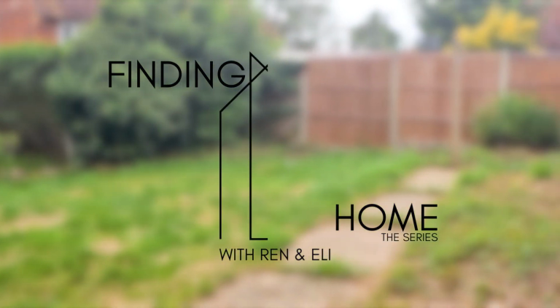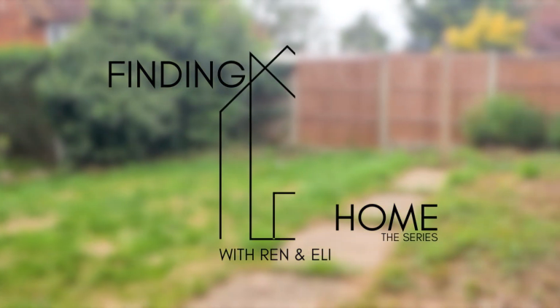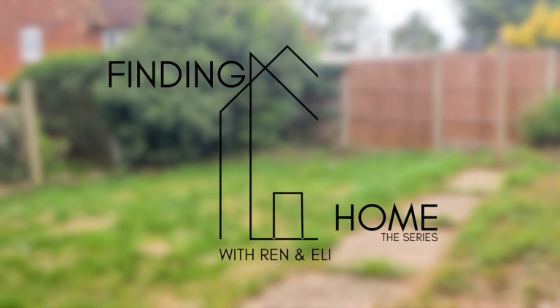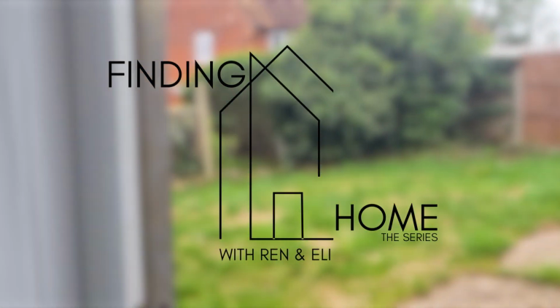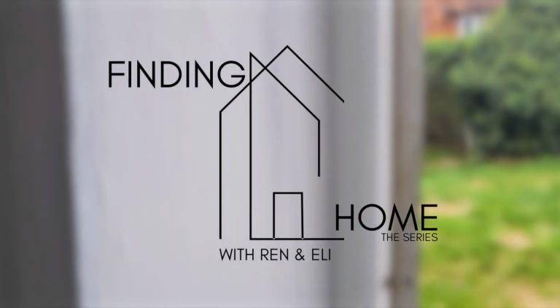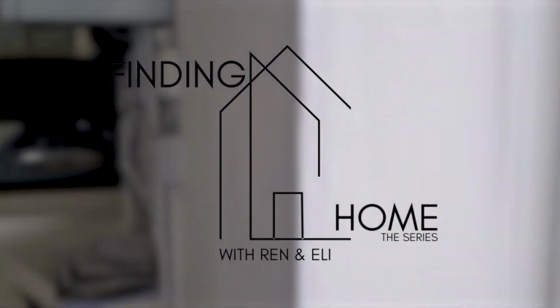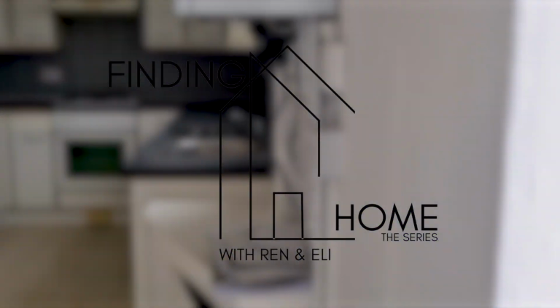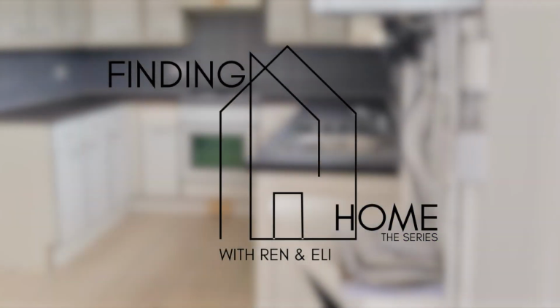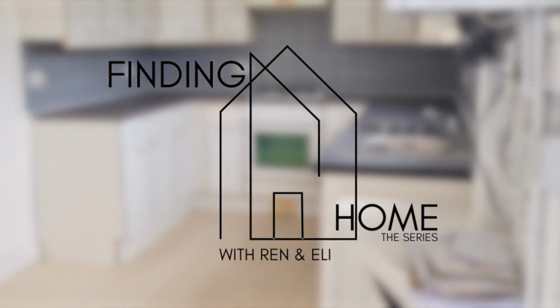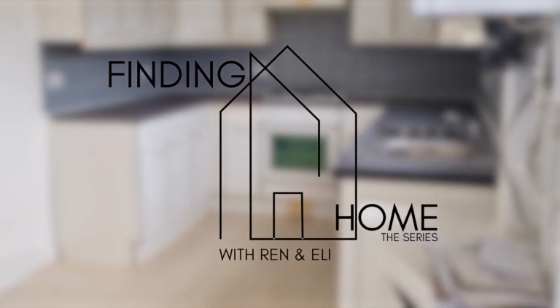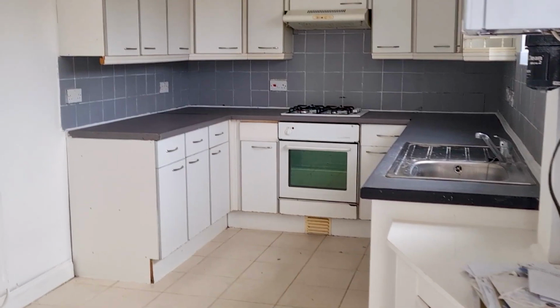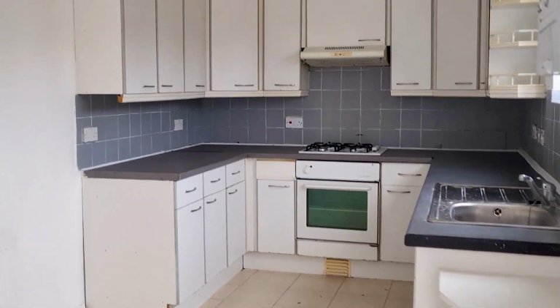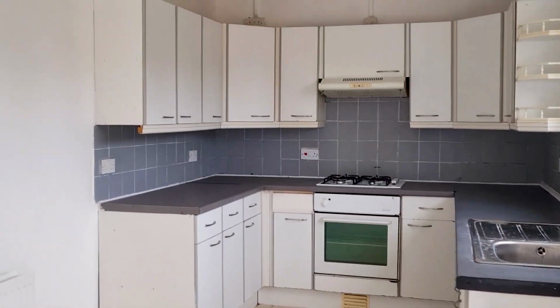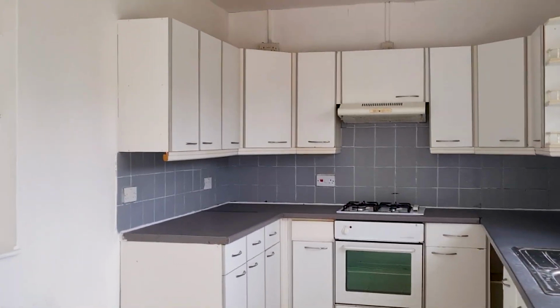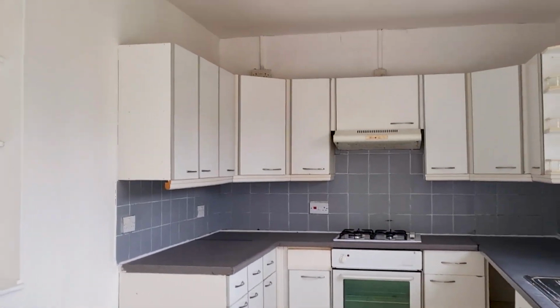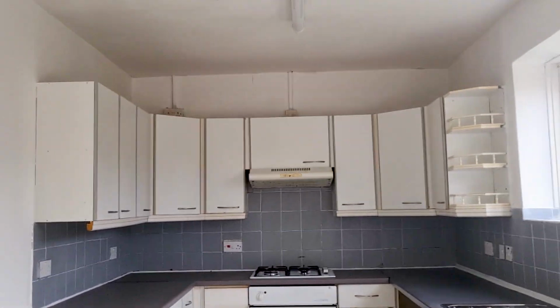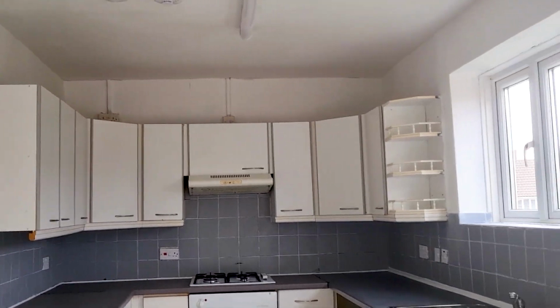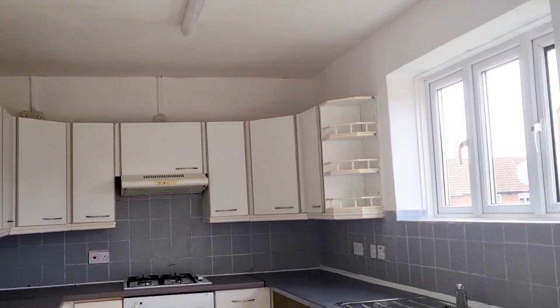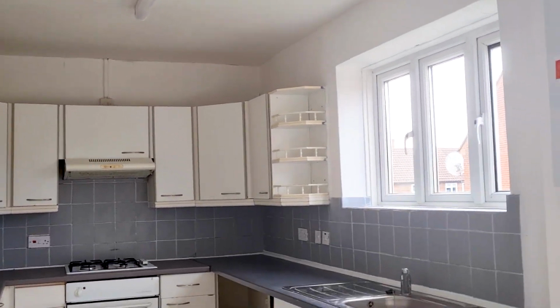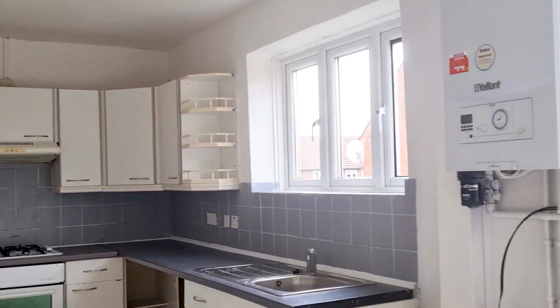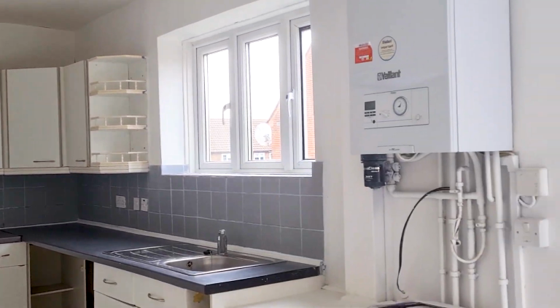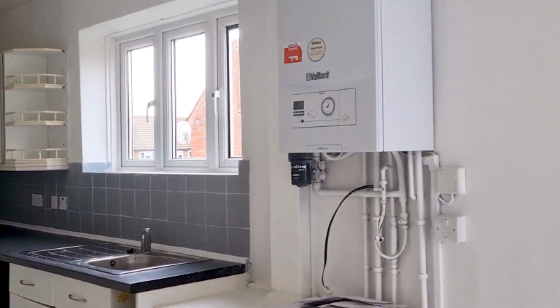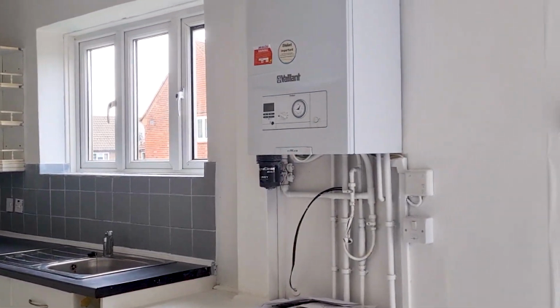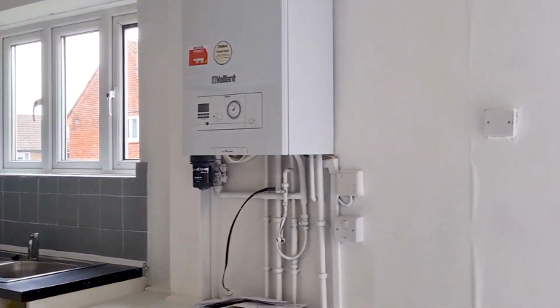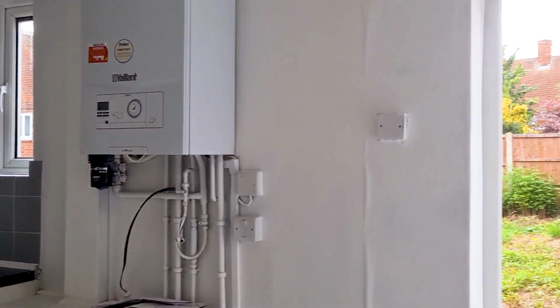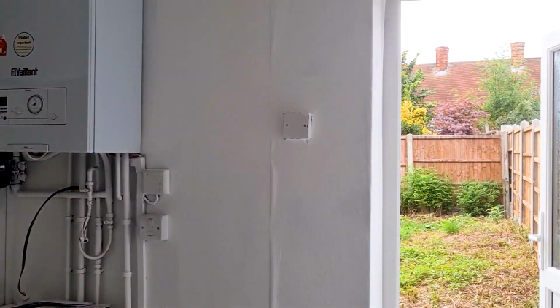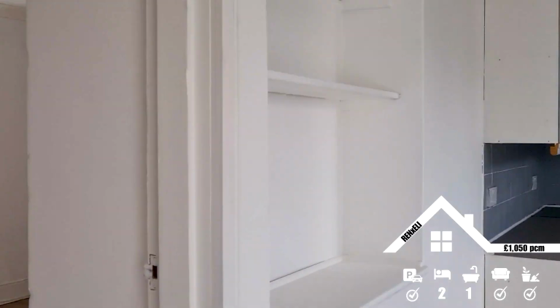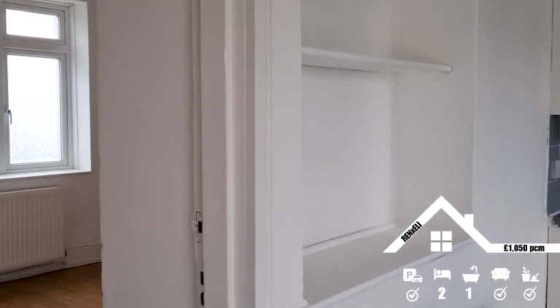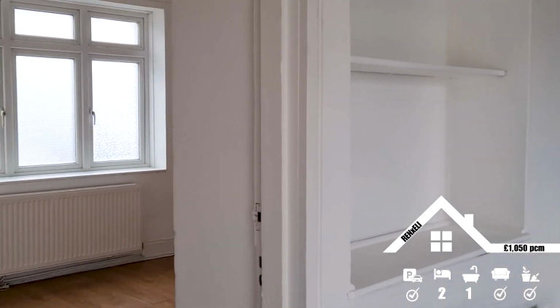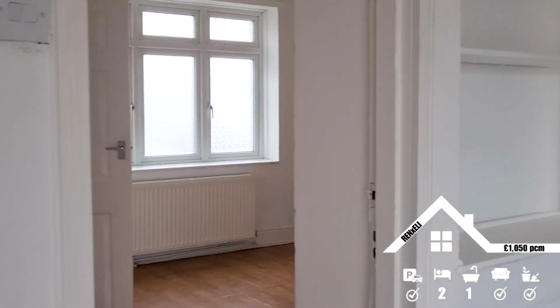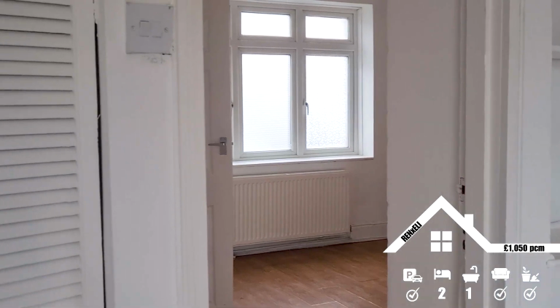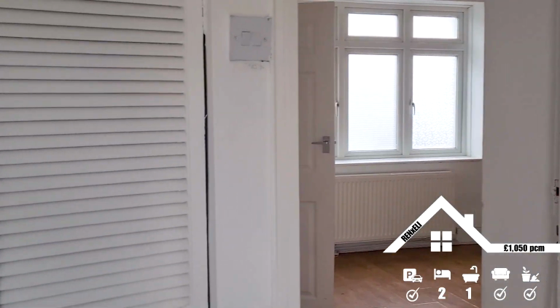Welcome back to Finding Home, the series with Ren and Eli. I'm Eli — I'm the one who's finding a home. At this moment in time trying to find somewhere to rent, and it got a little bit desperate price-wise.